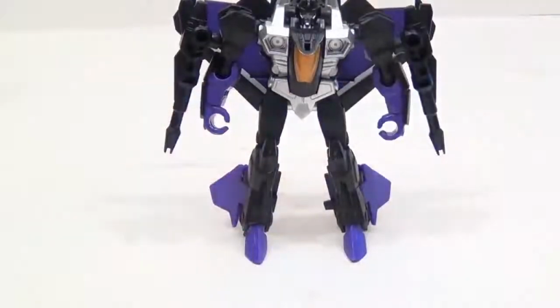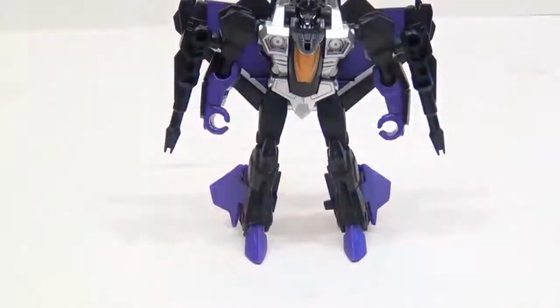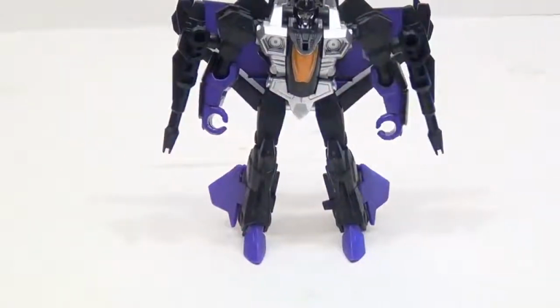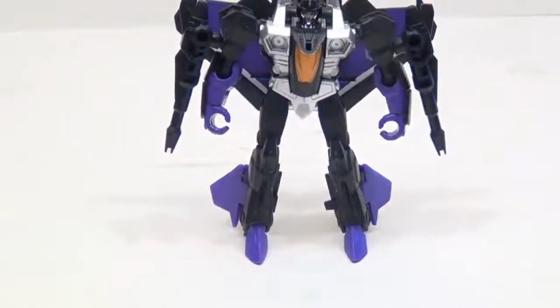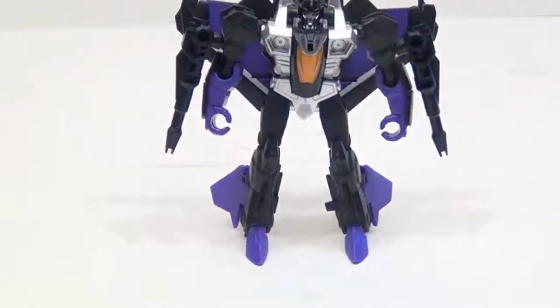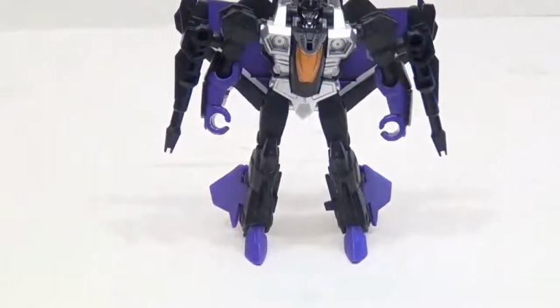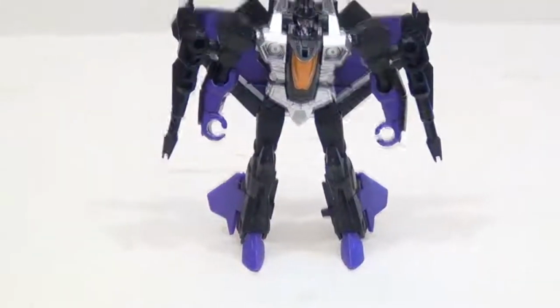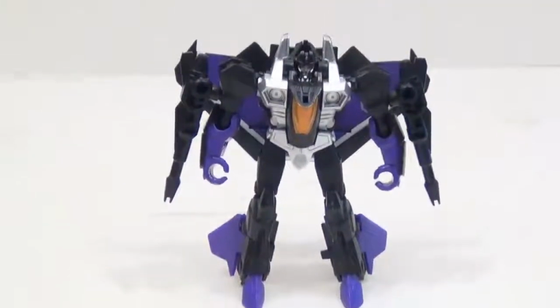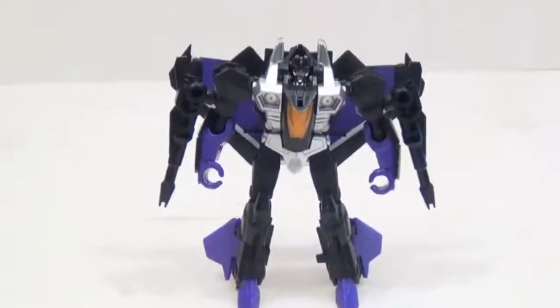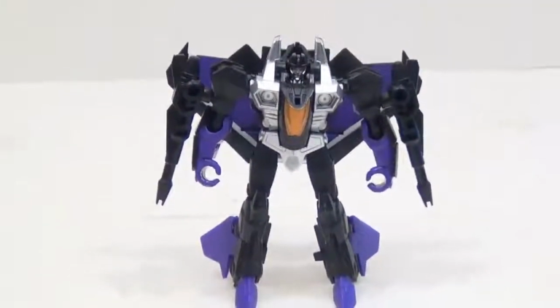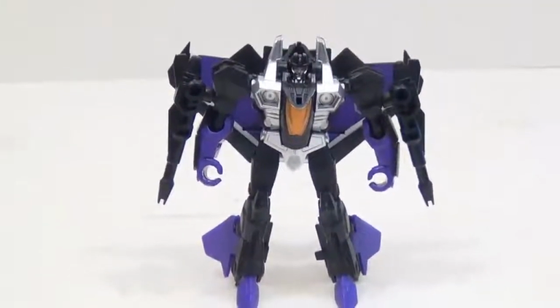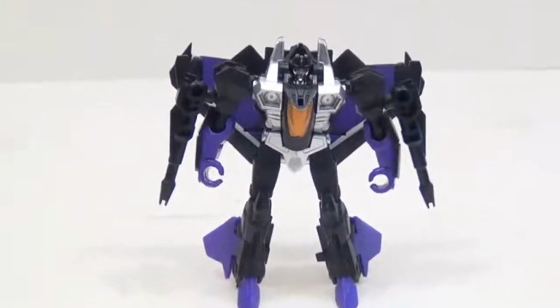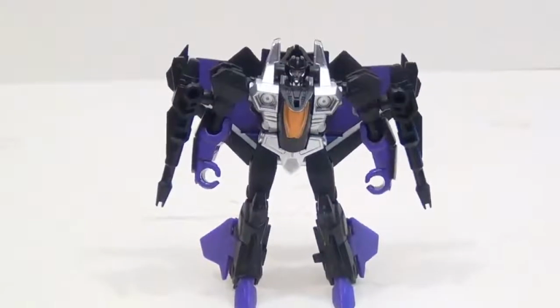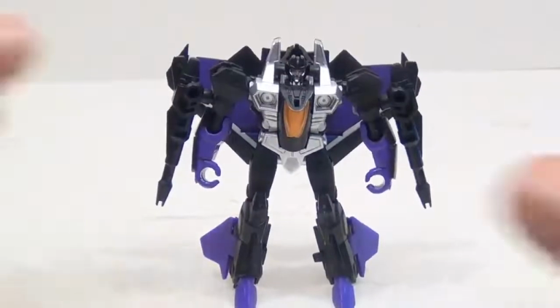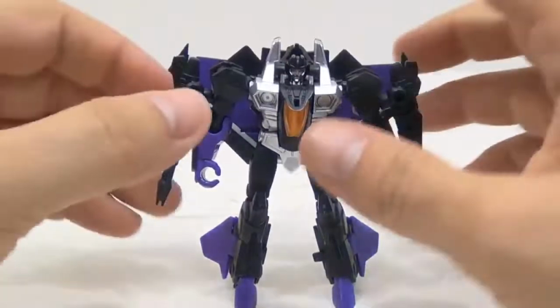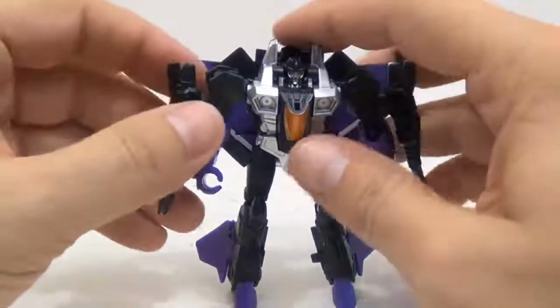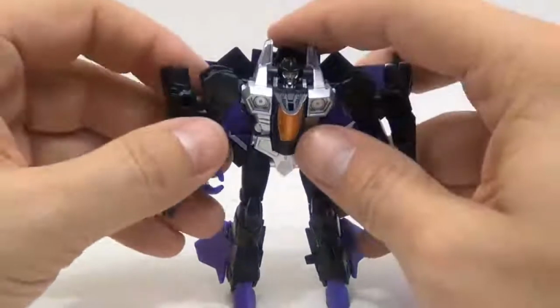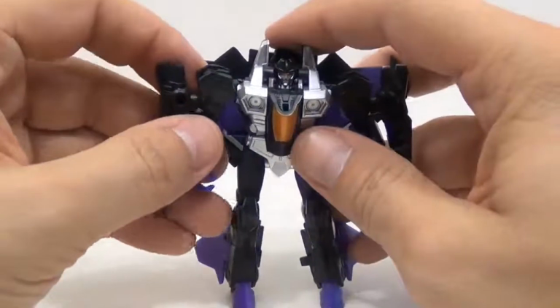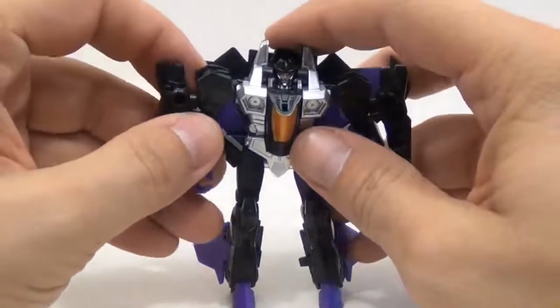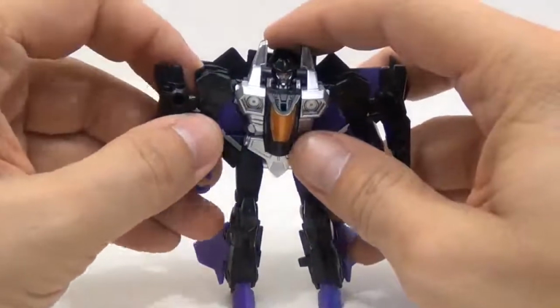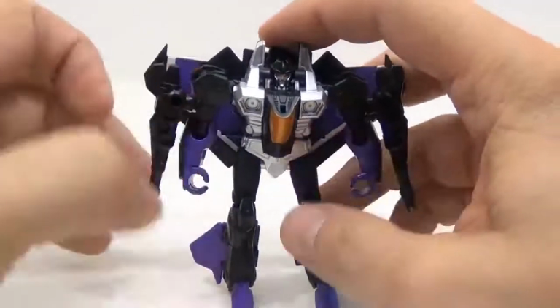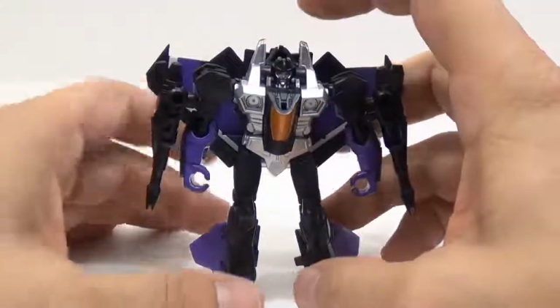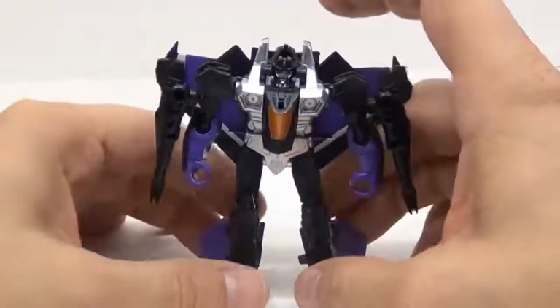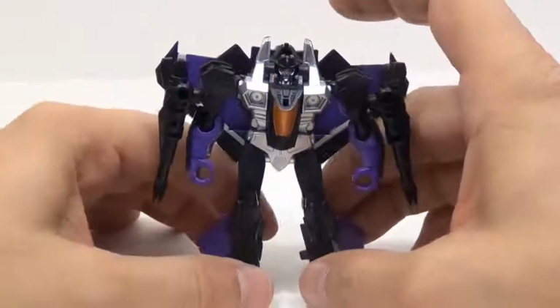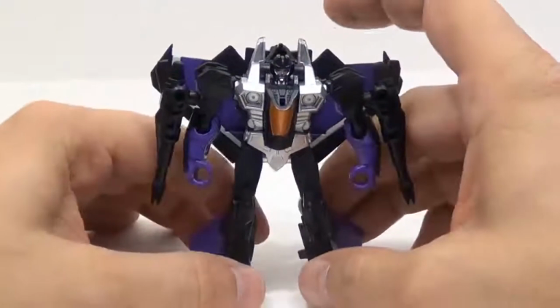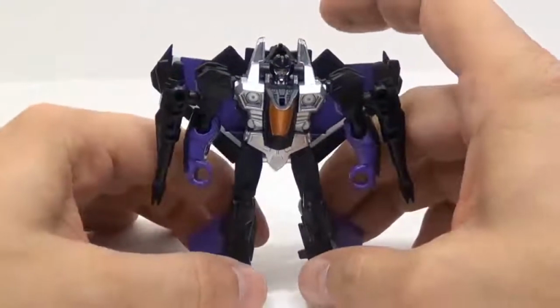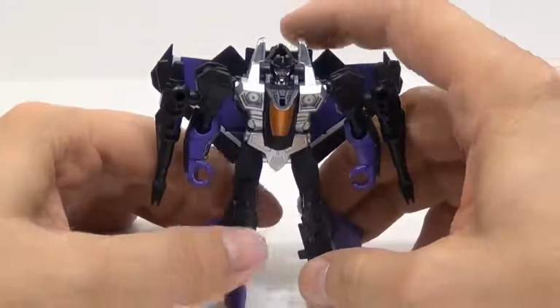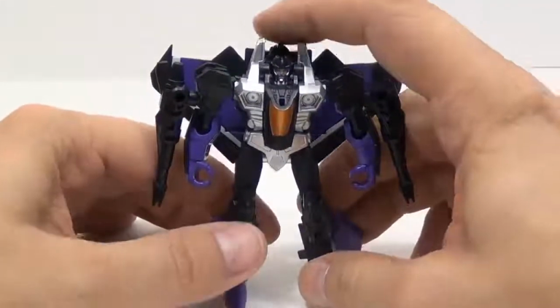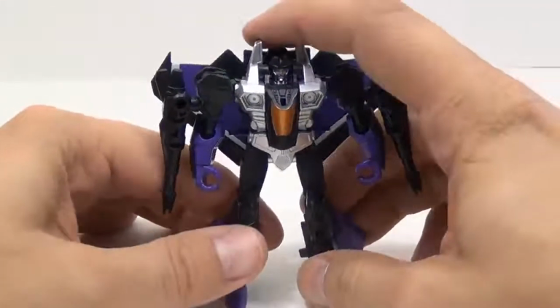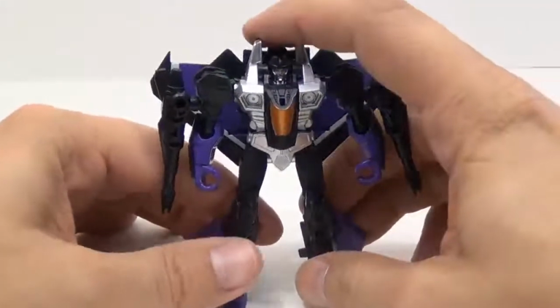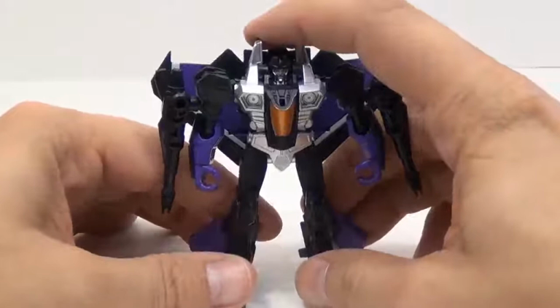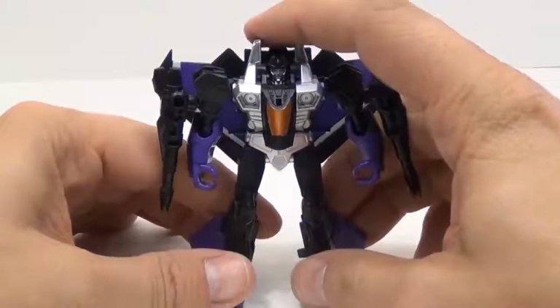Let's raise this up a little bit on the camera. It's coming through as a little bit more of a bluish purple, but it's actually a very purple — very purple.